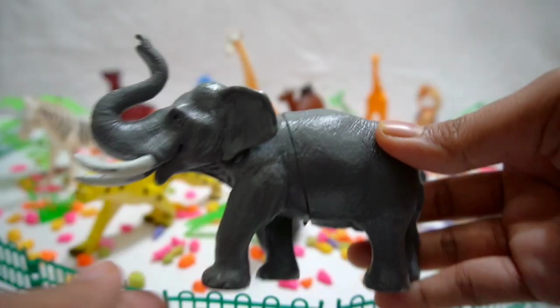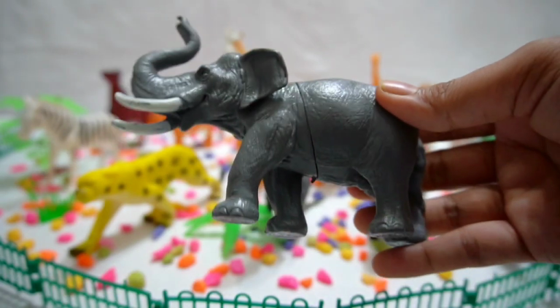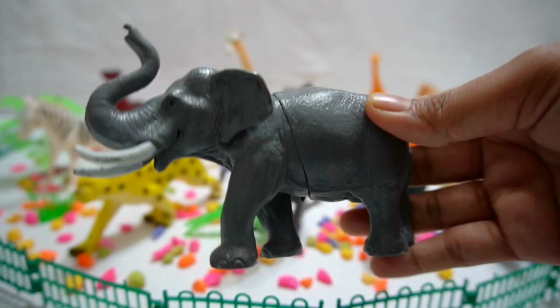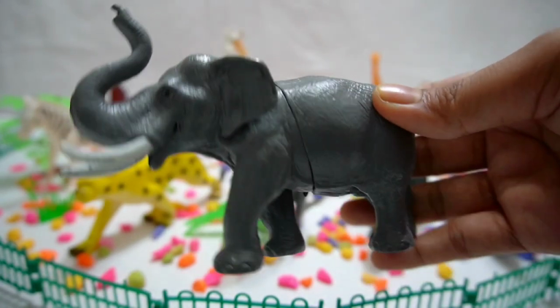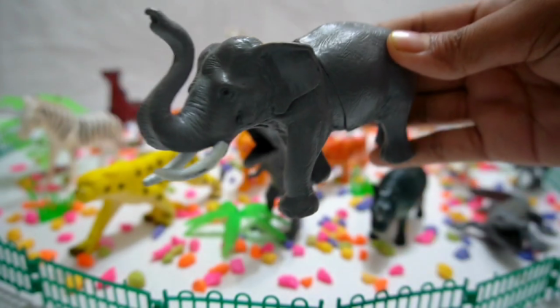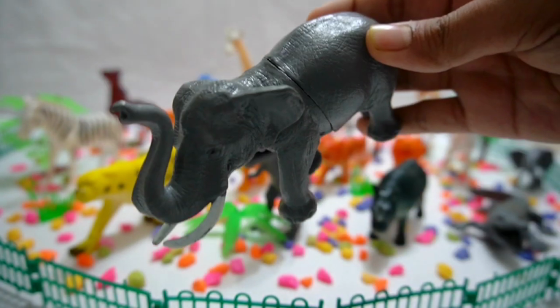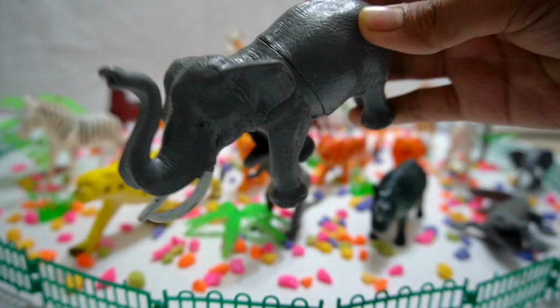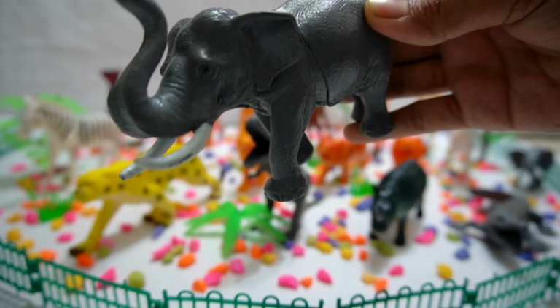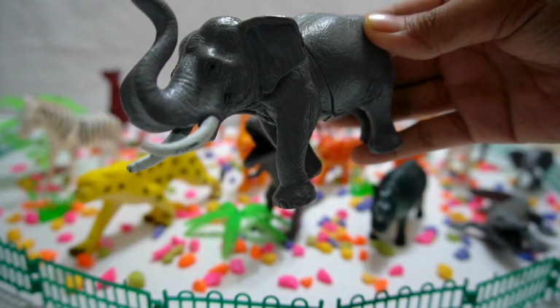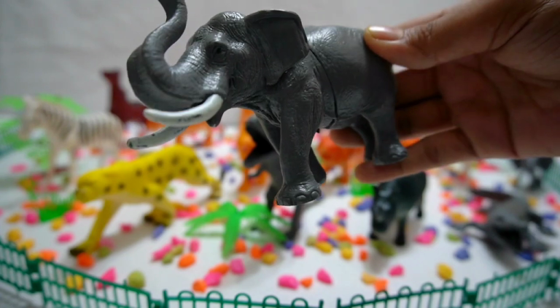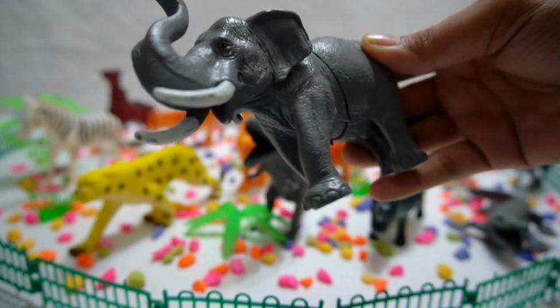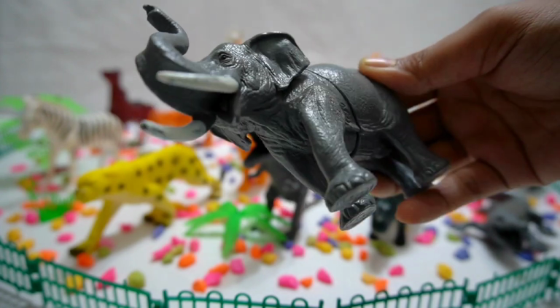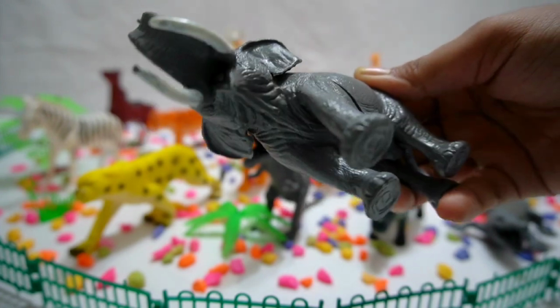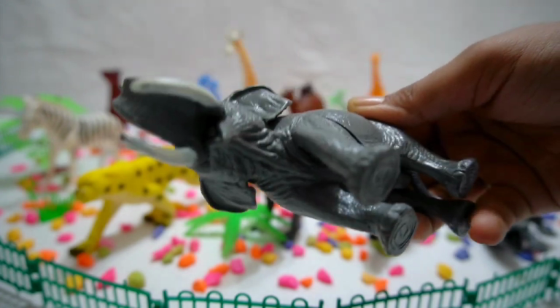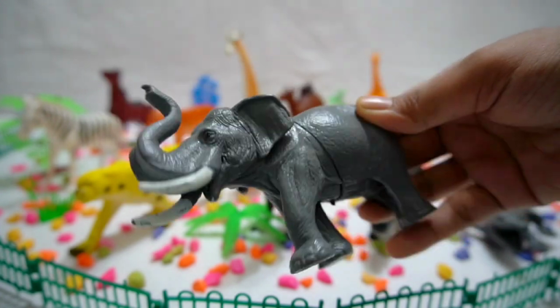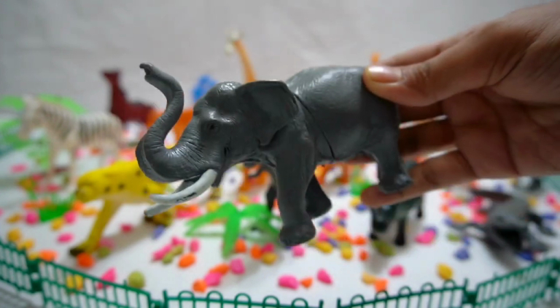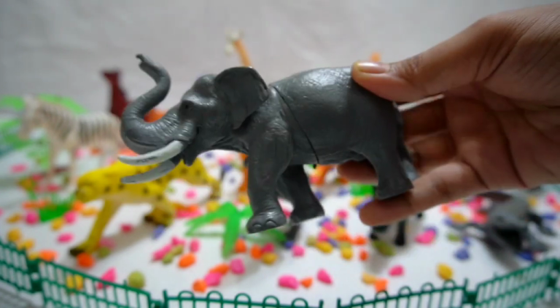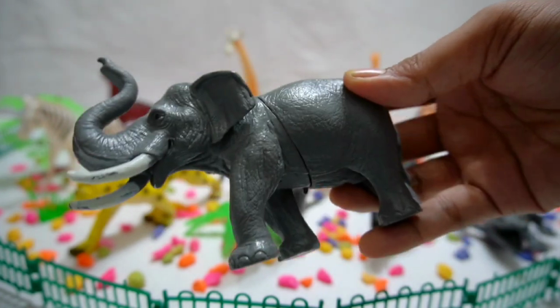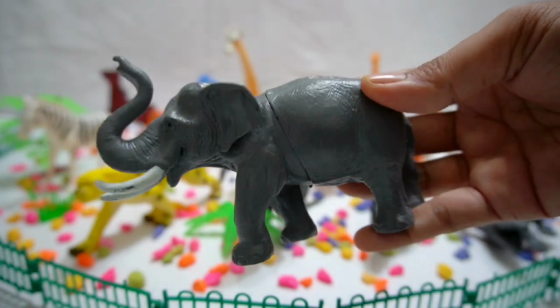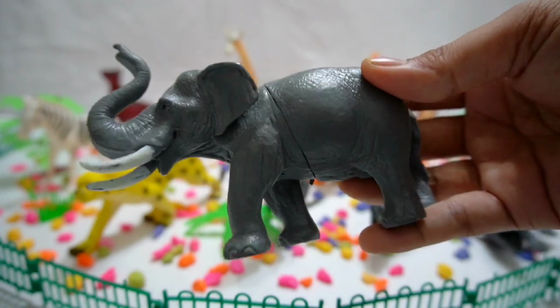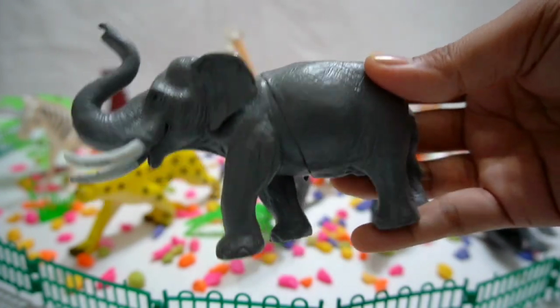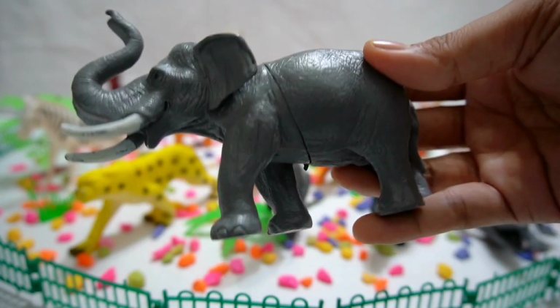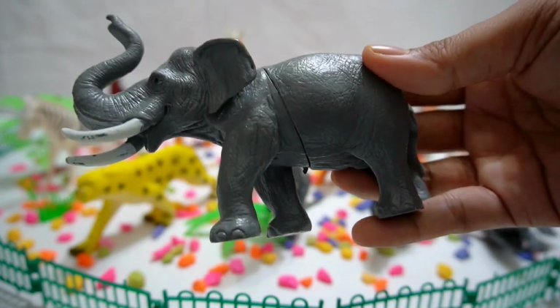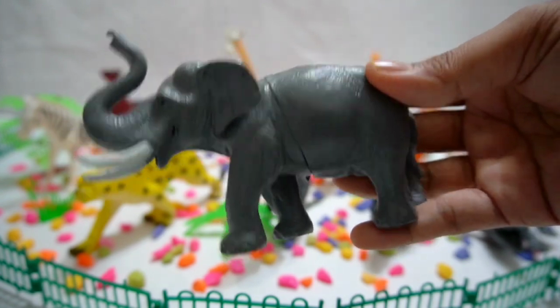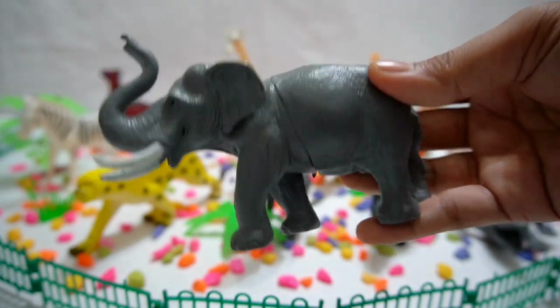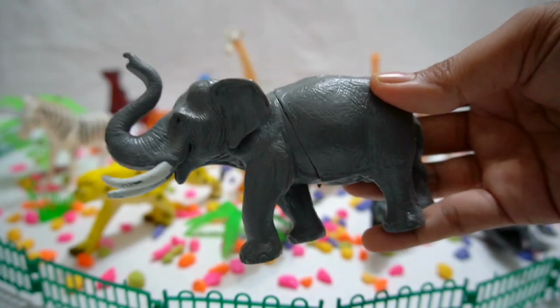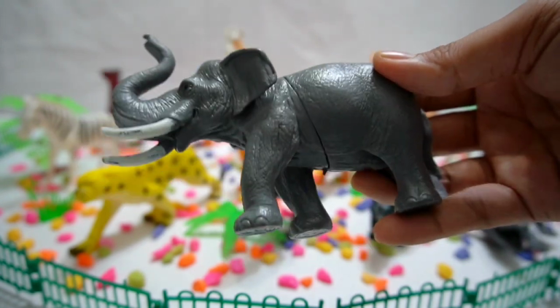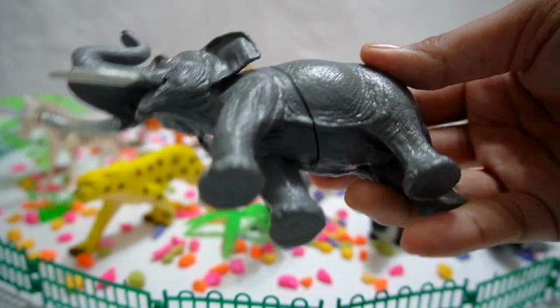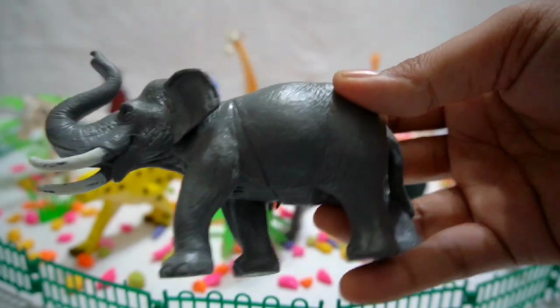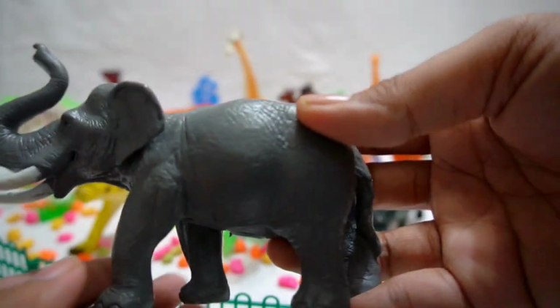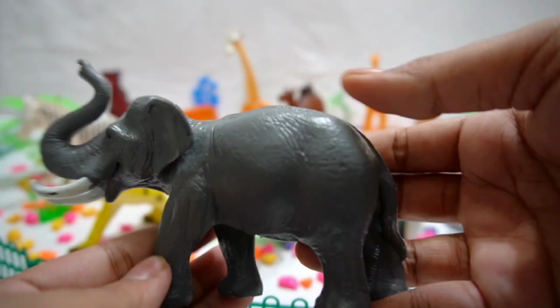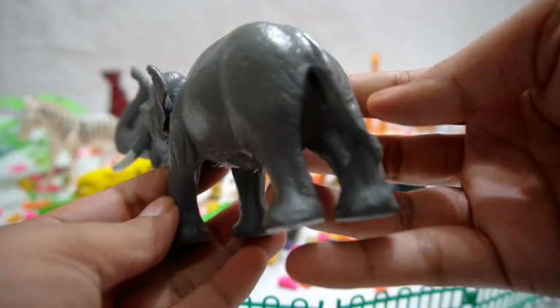Elephant! Meet the majestic elephants, the gentle giants of the jungle. They use their long trunks to communicate and forage for food. Let's marvel at their intelligence and caring nature.